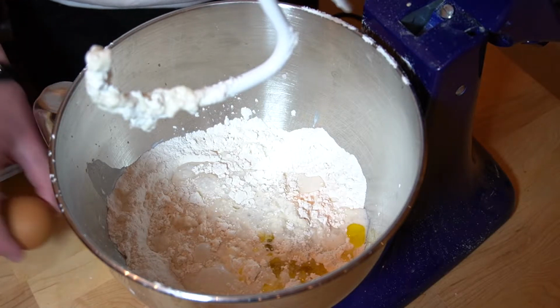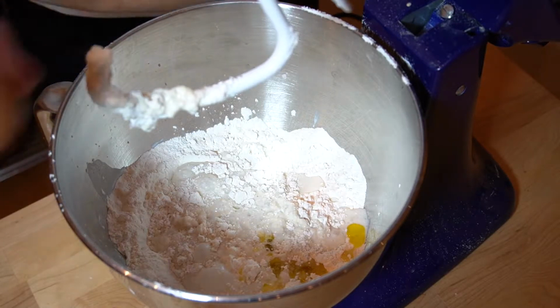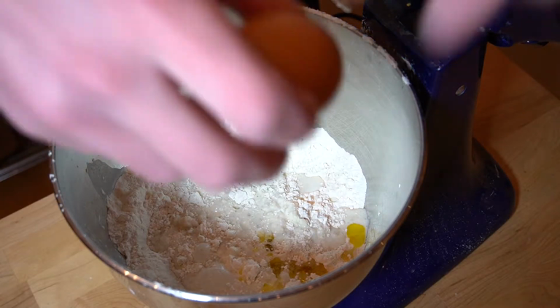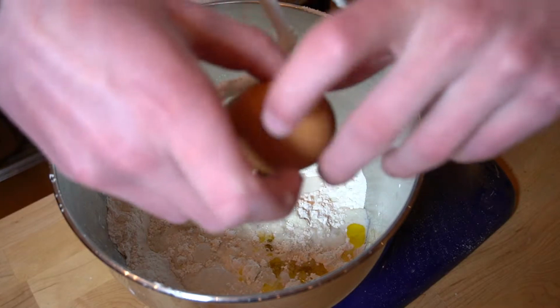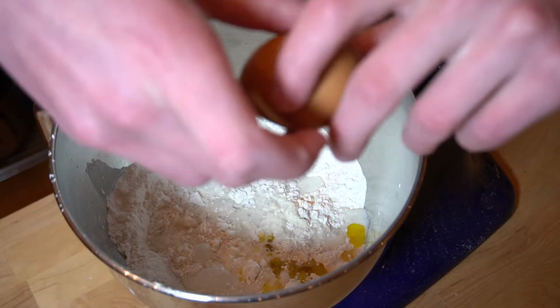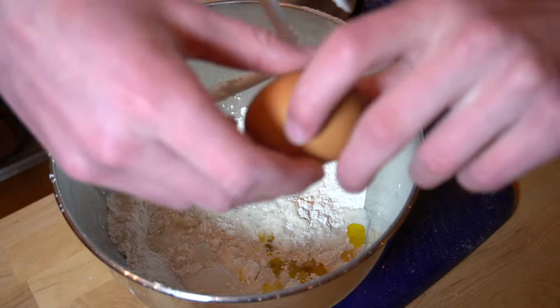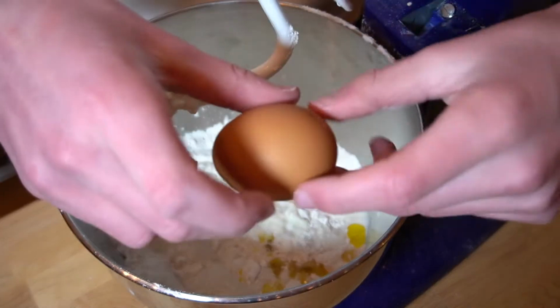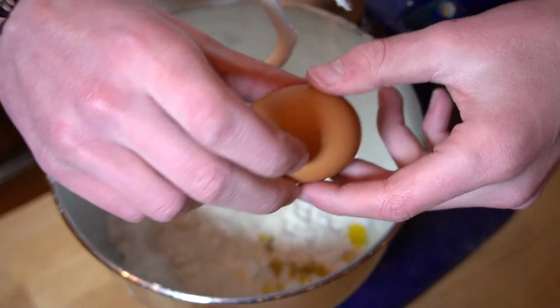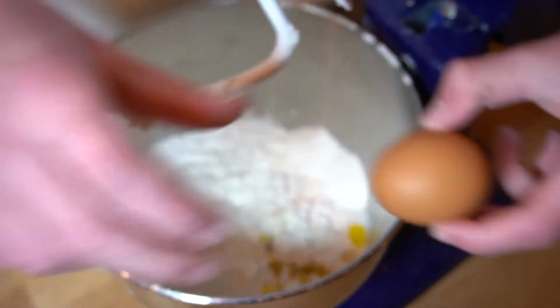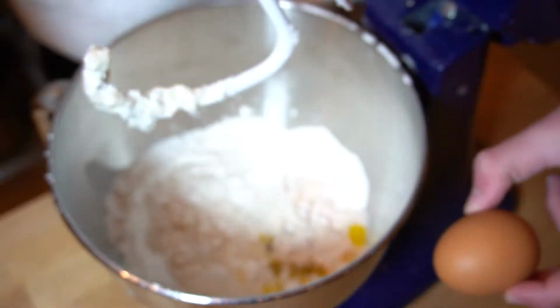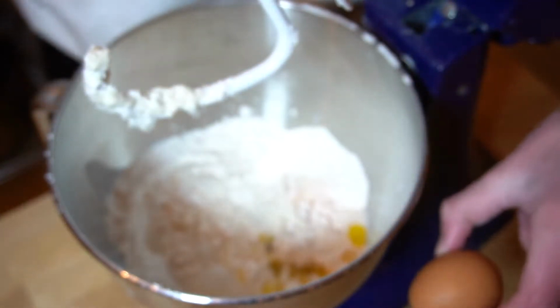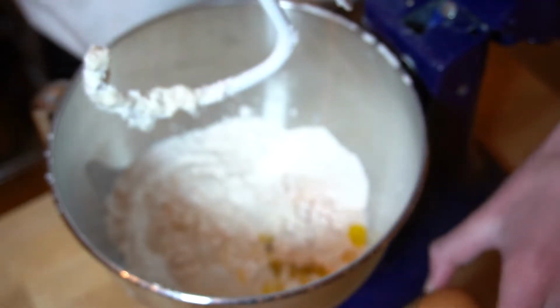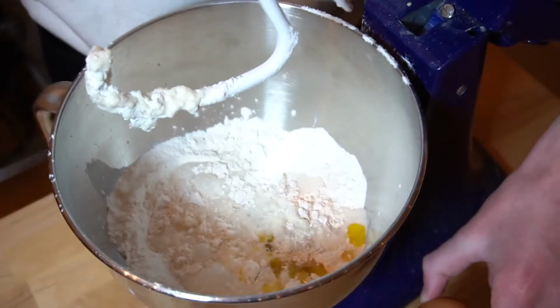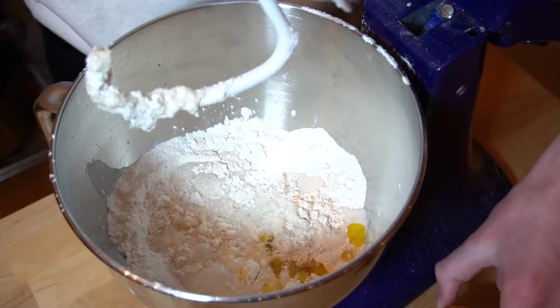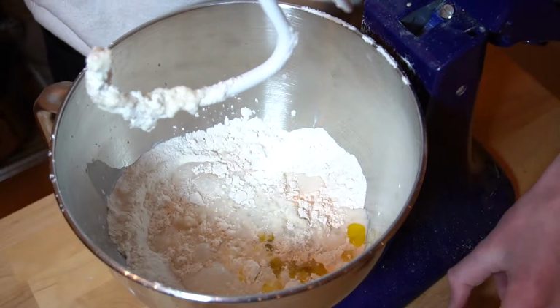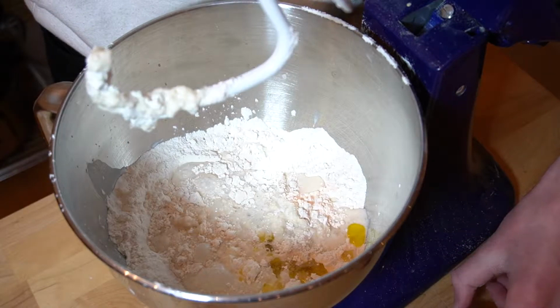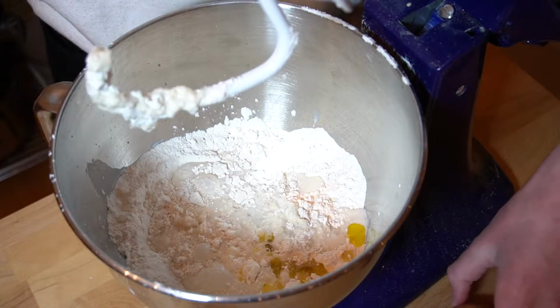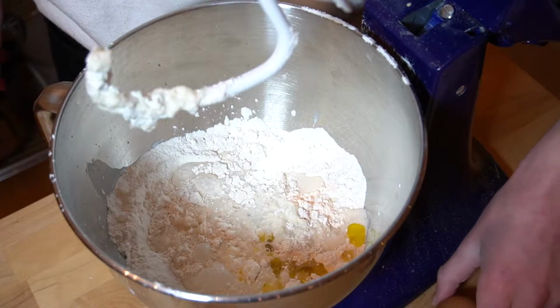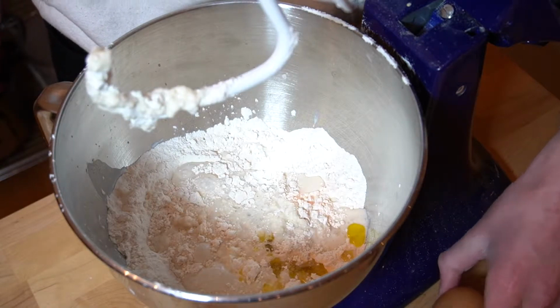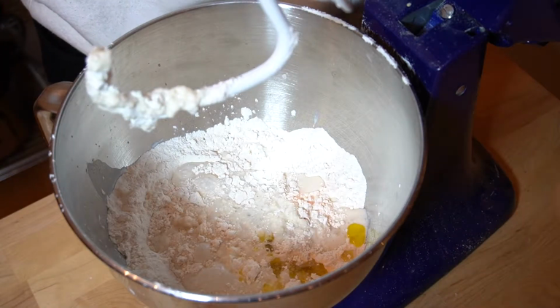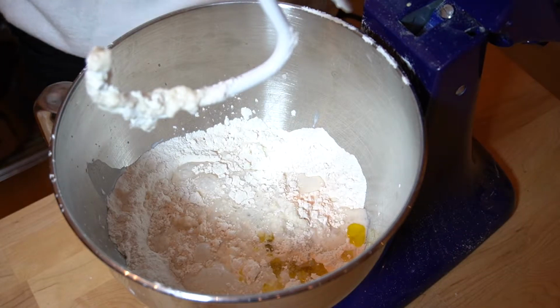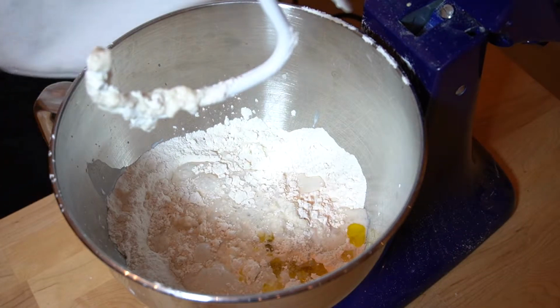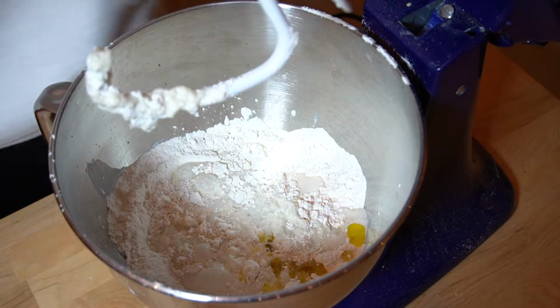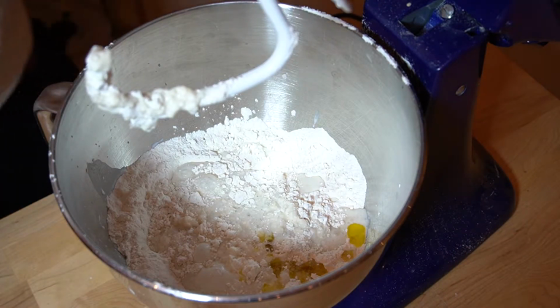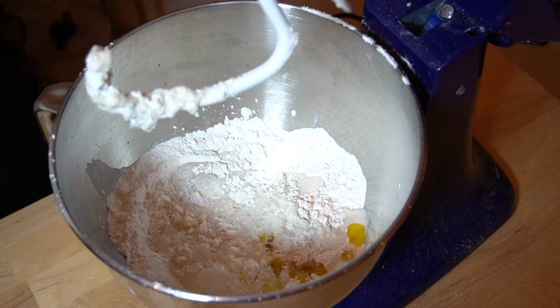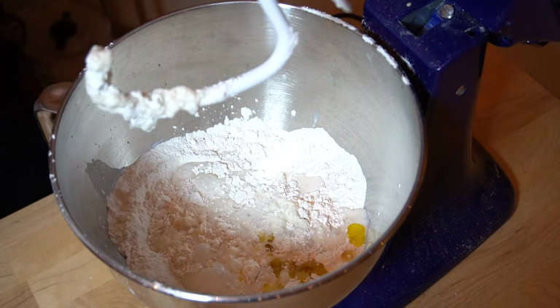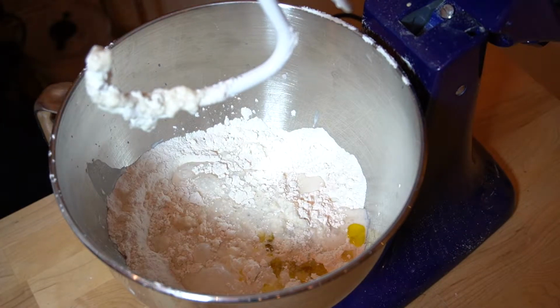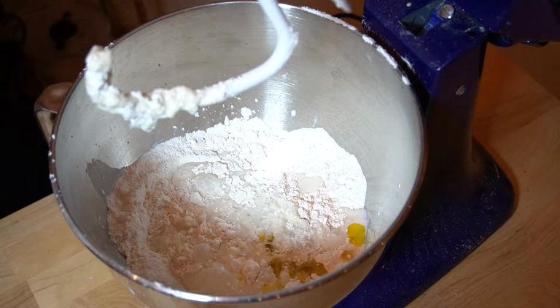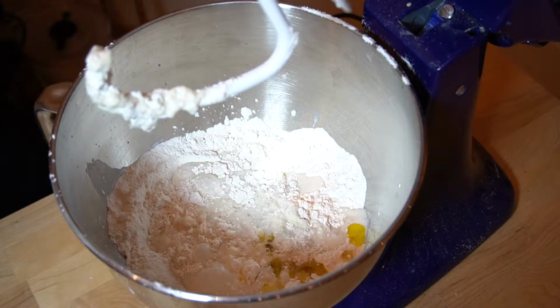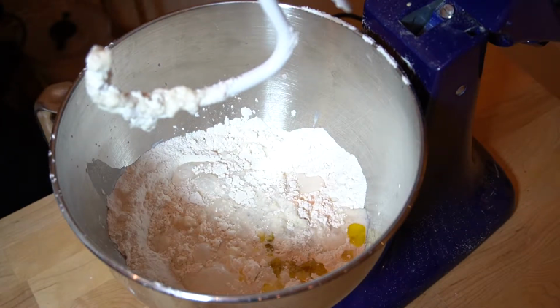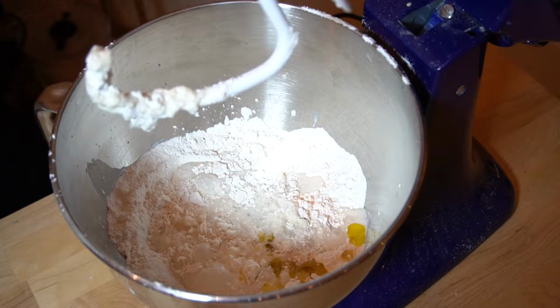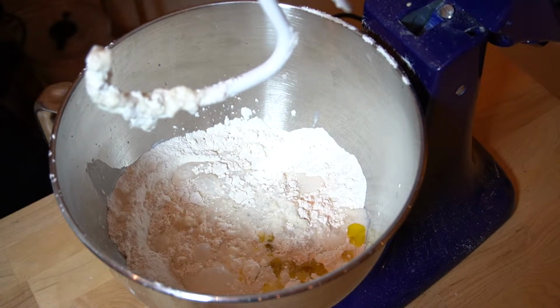Smash one egg into this, and try not to get any shells in there, unlike me, because I'm unsuccessful at half the things I do.